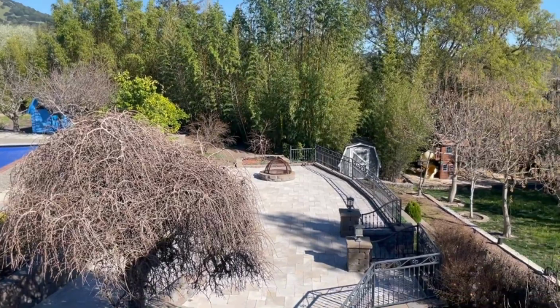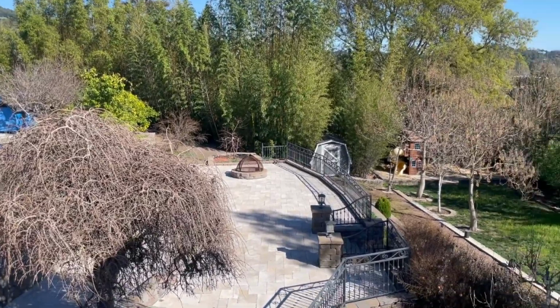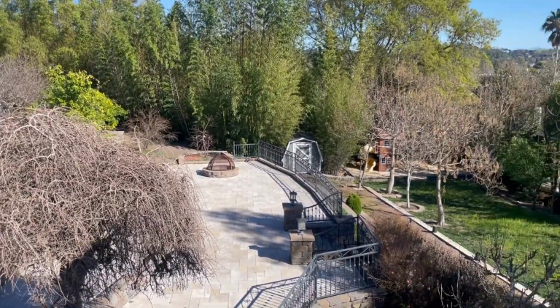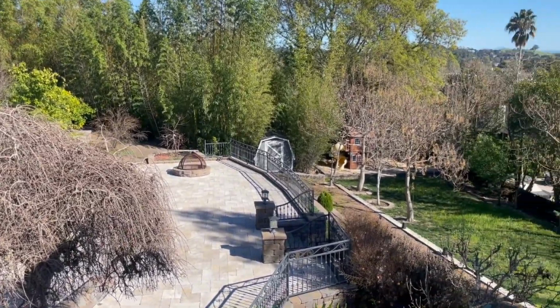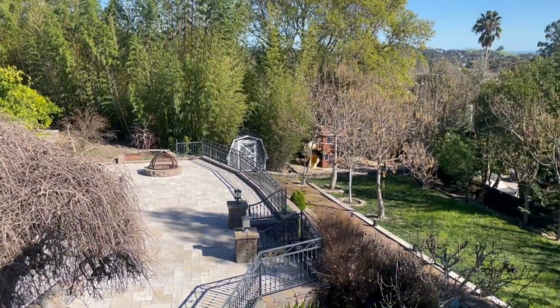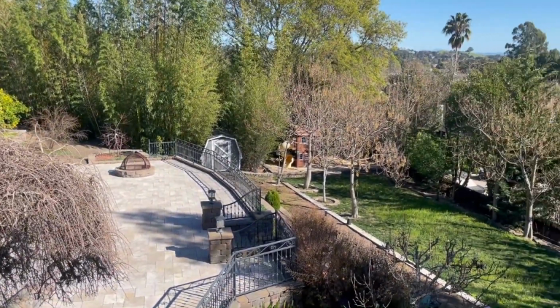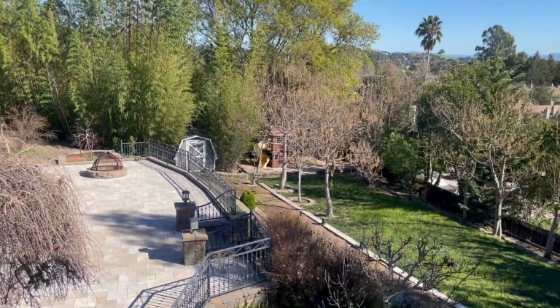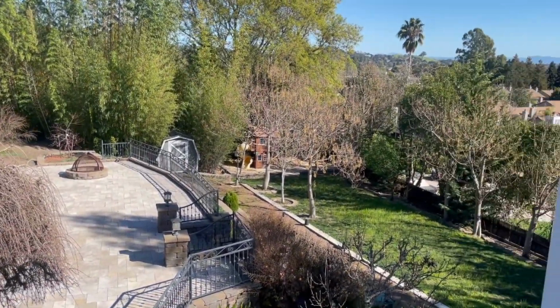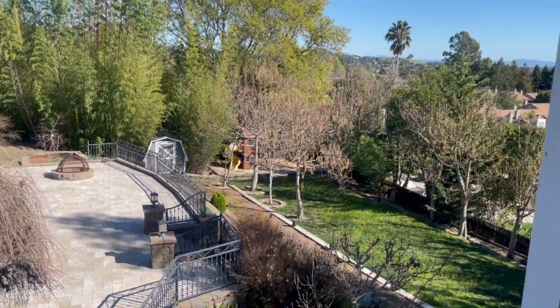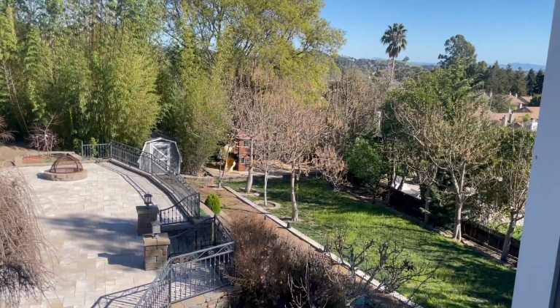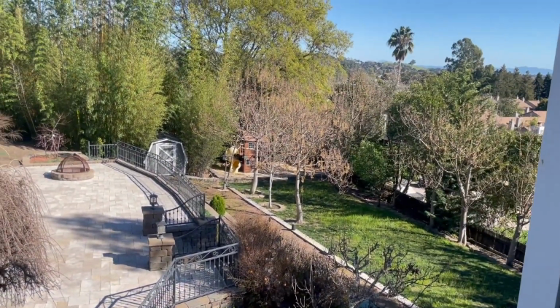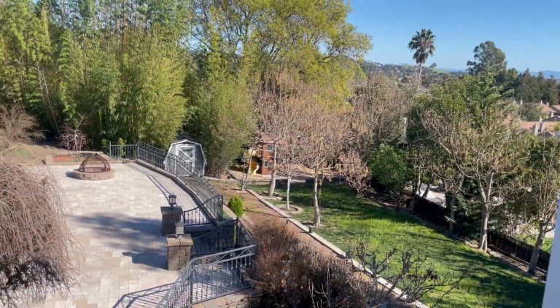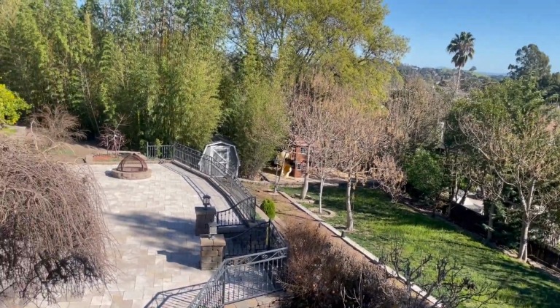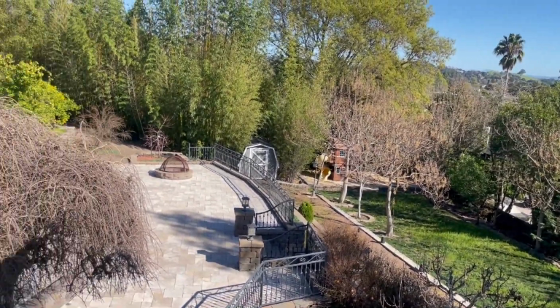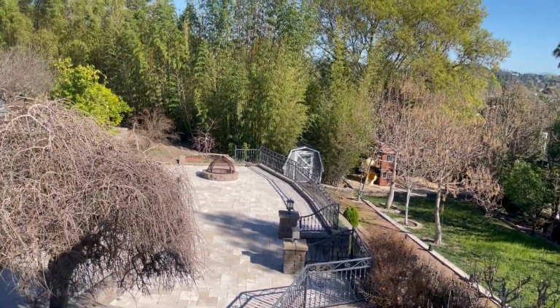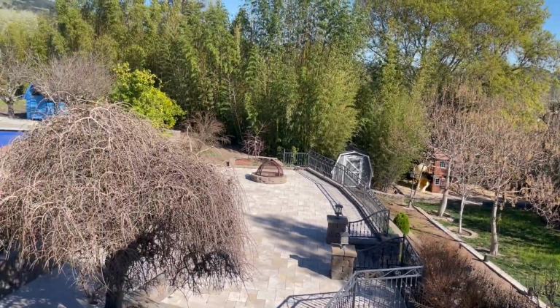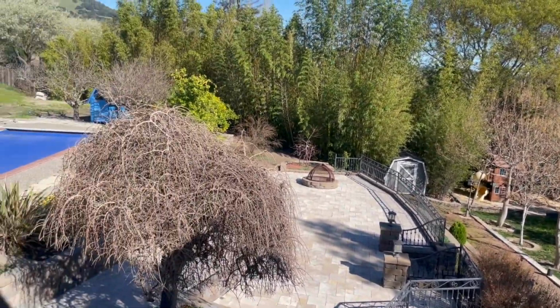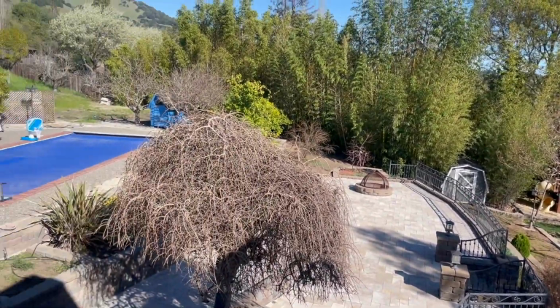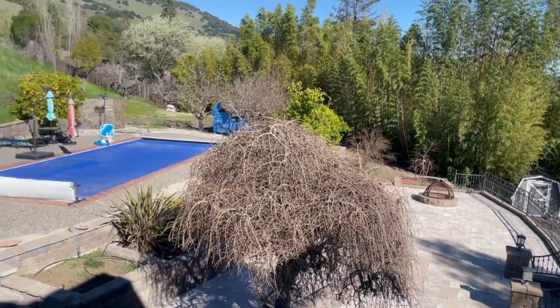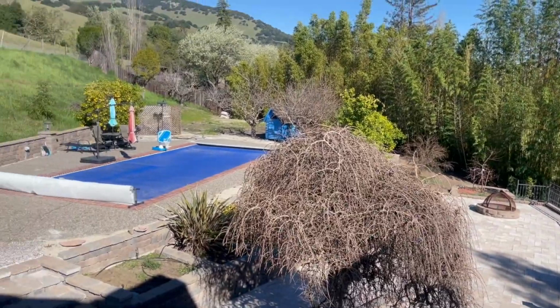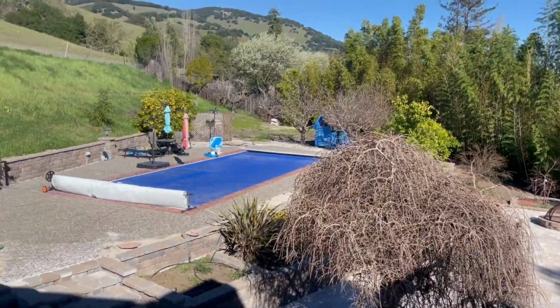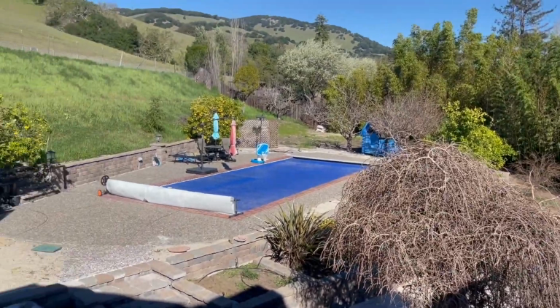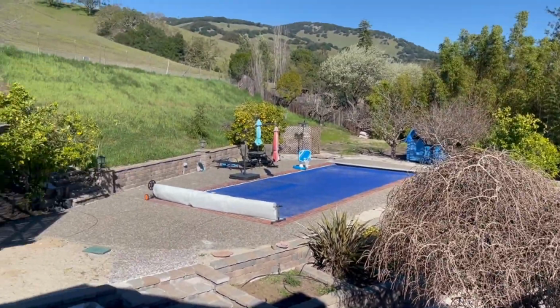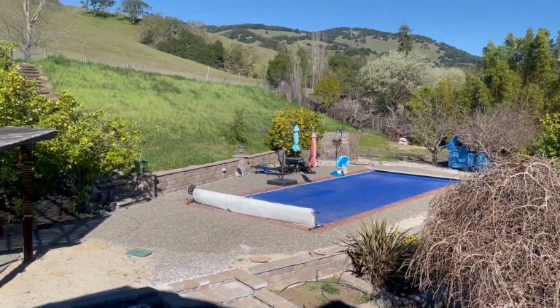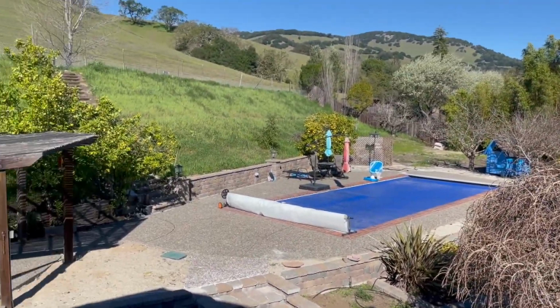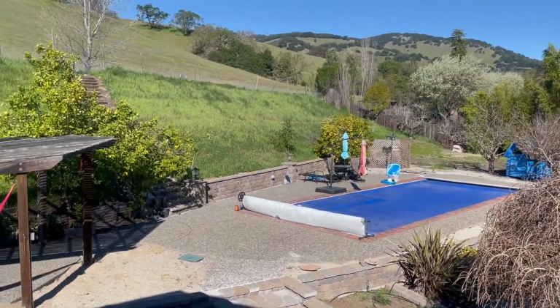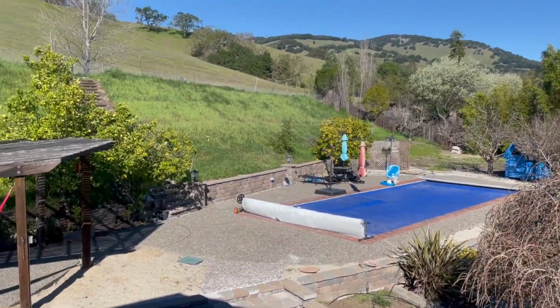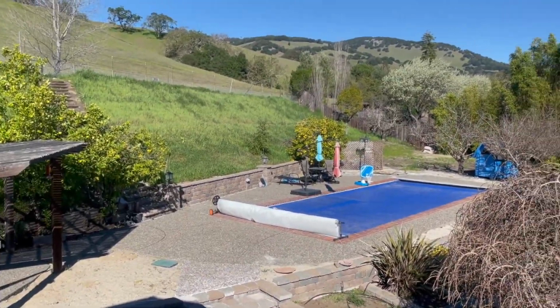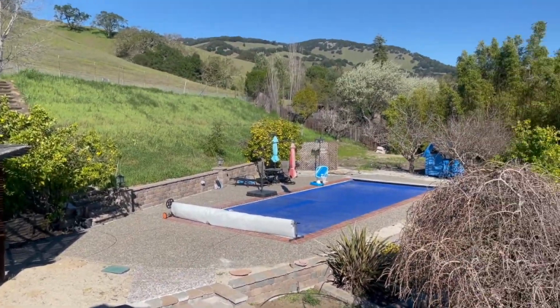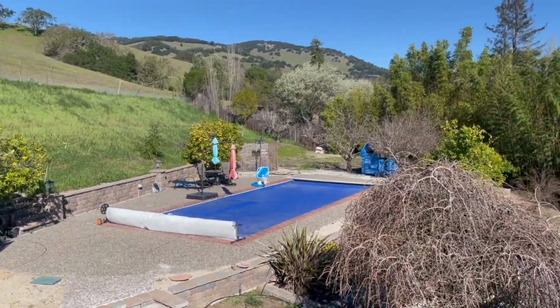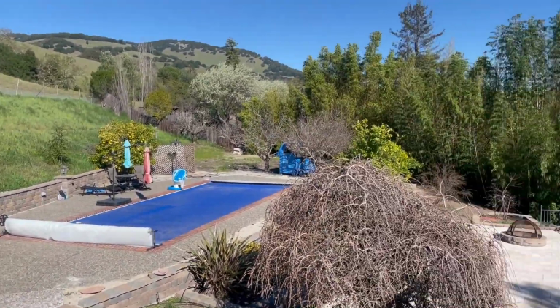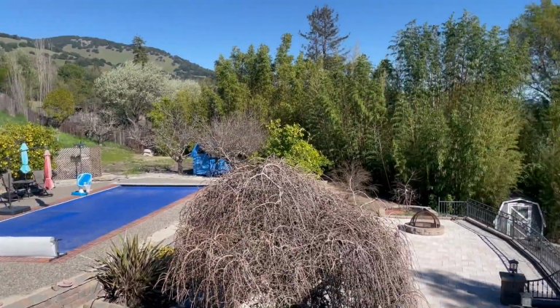From the balcony, it's a perfect place to grab some coffee in the morning and overlook this incredible backyard. There's a pomegranate tree, orange tree, lemon tree, and a beautiful pool.